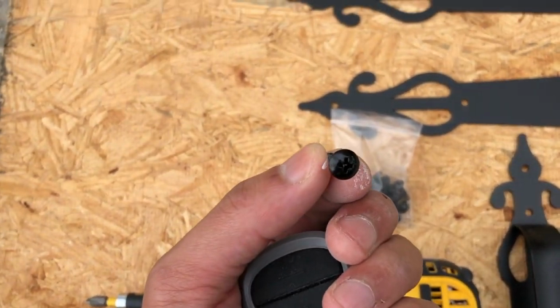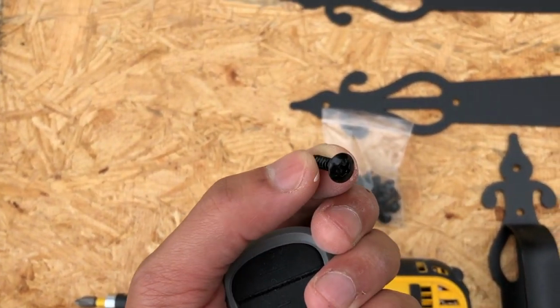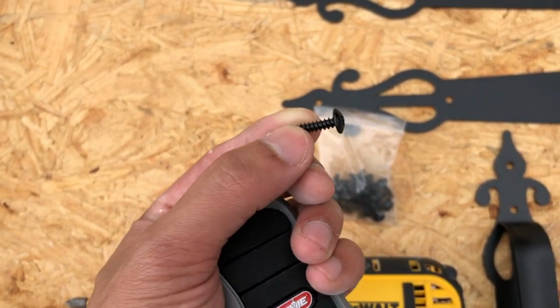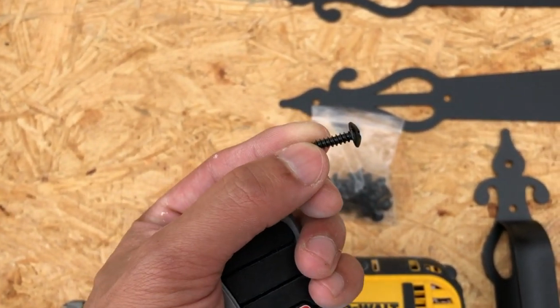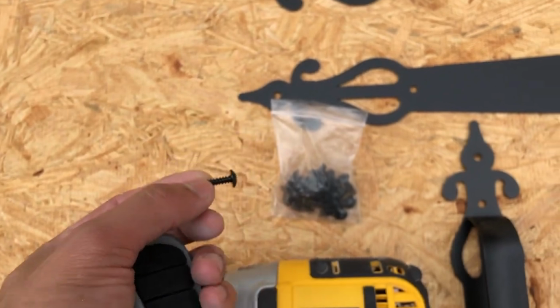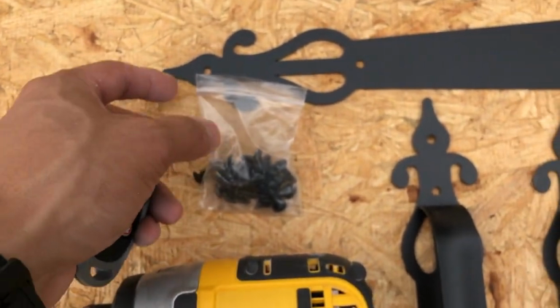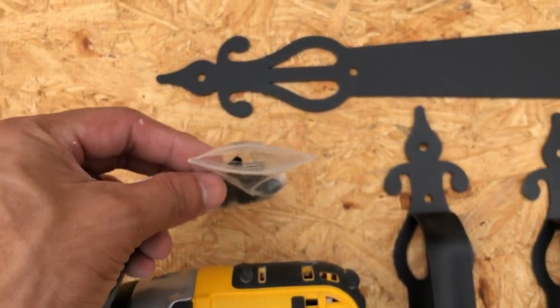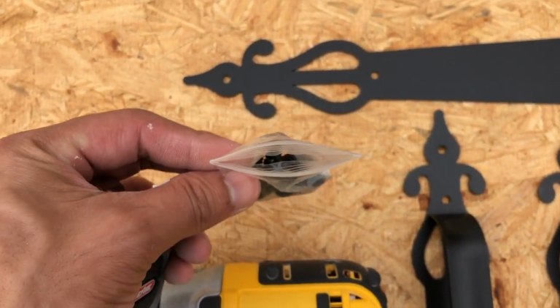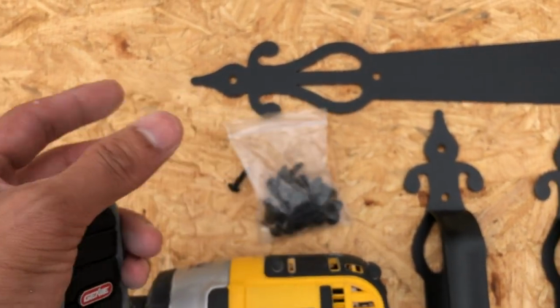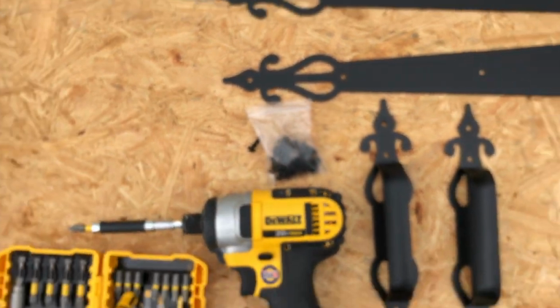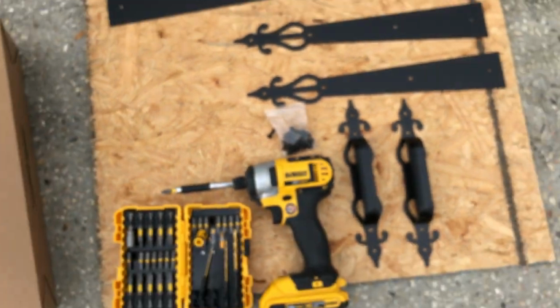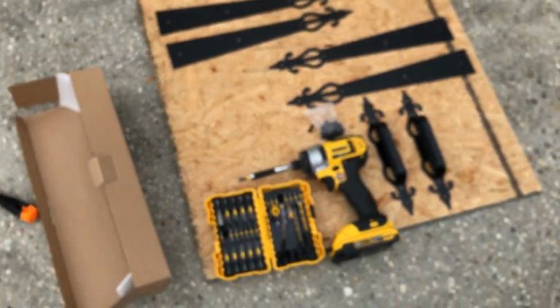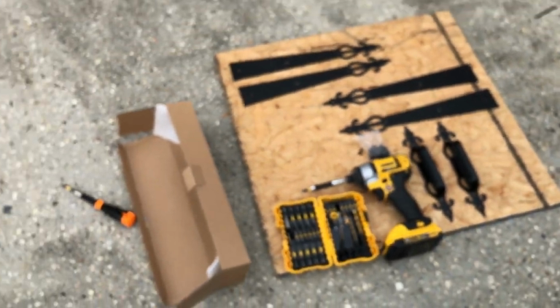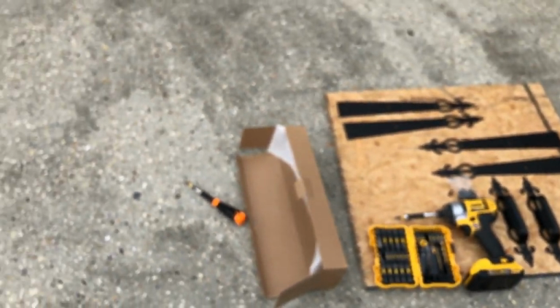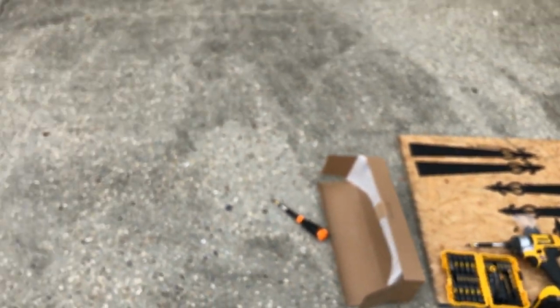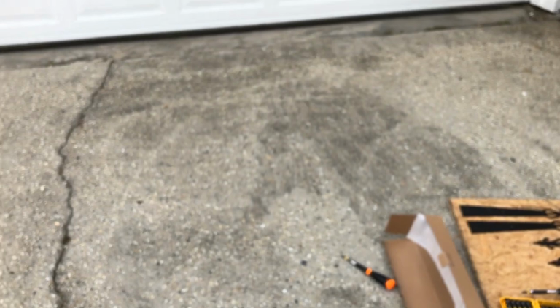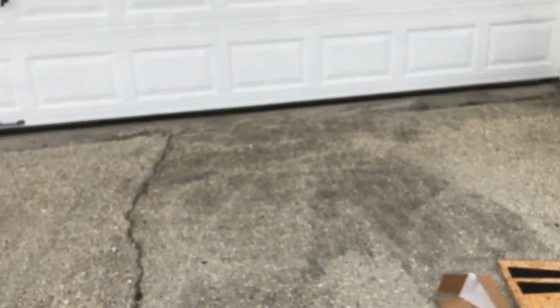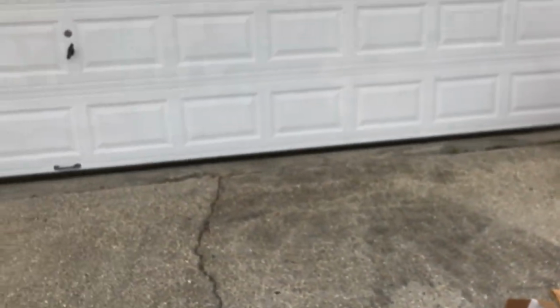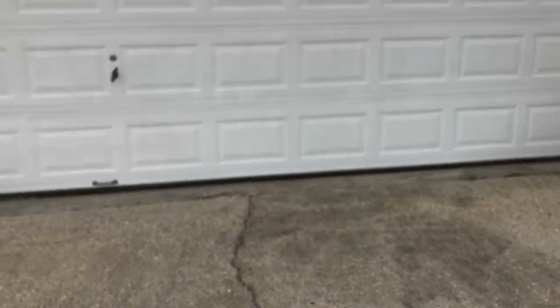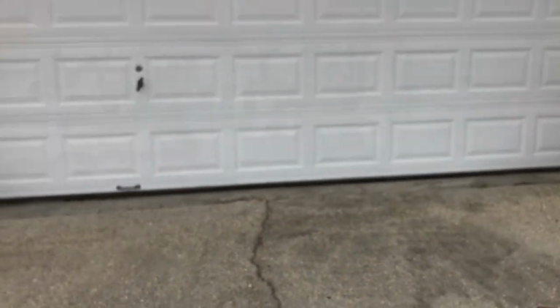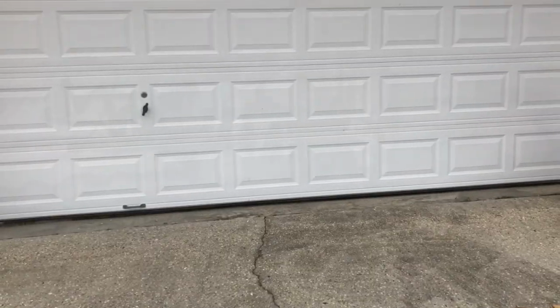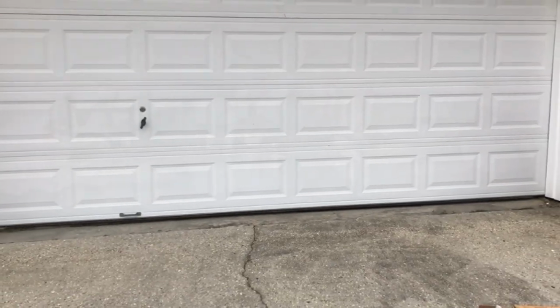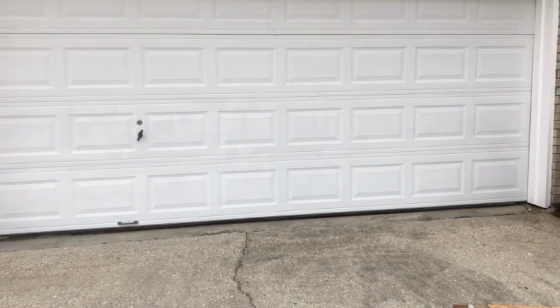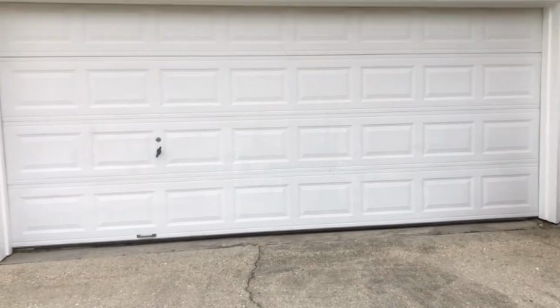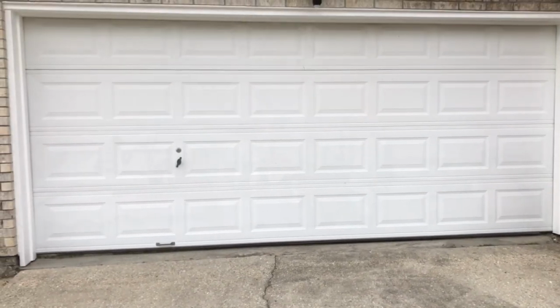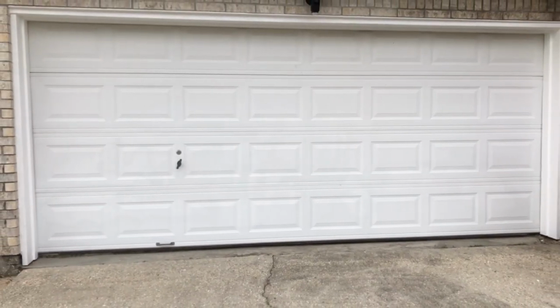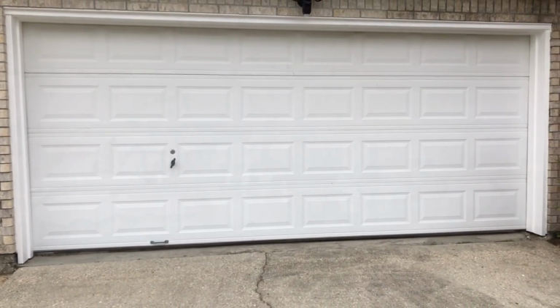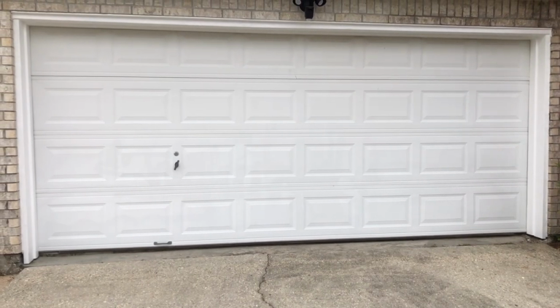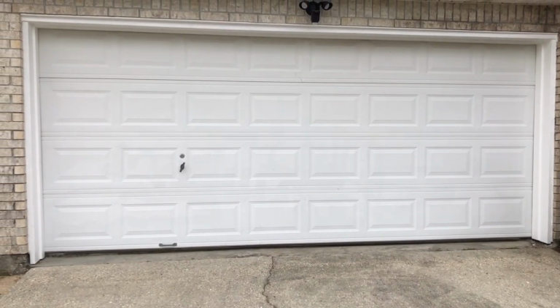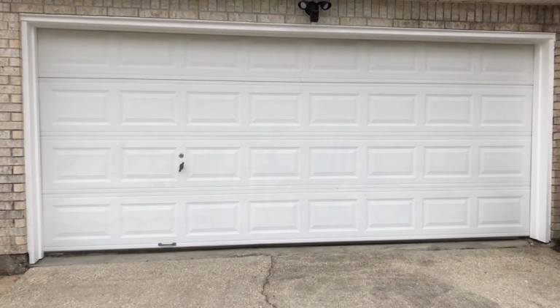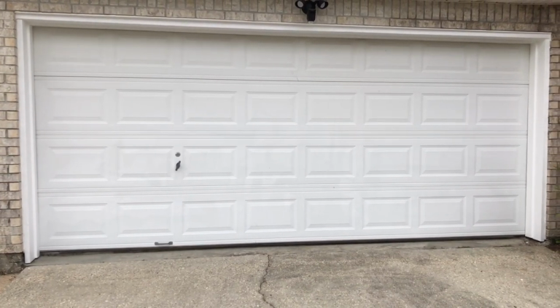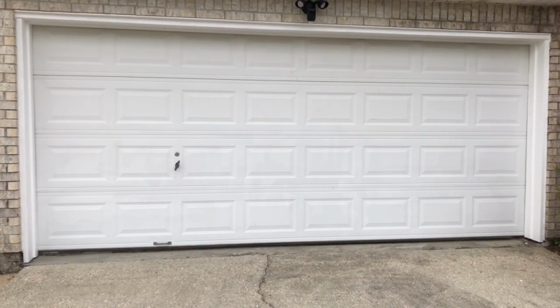Here's a quick look at the screws that it comes with and the six accent pieces that are going to be put on this garage right over here. This is what it looks like before — as you can see it's just plain and white, no accents at all, and I'm going to show you what it looks like afterwards.